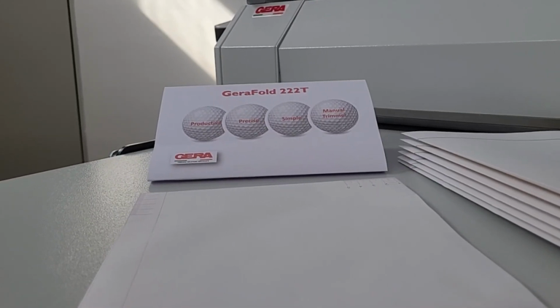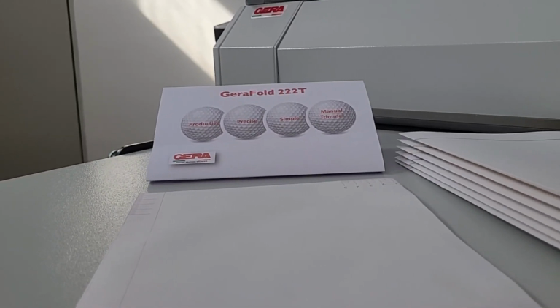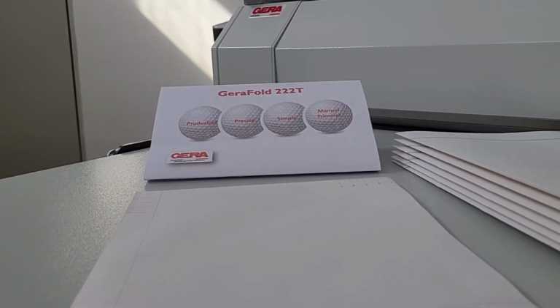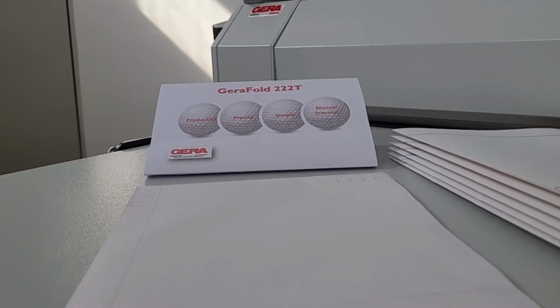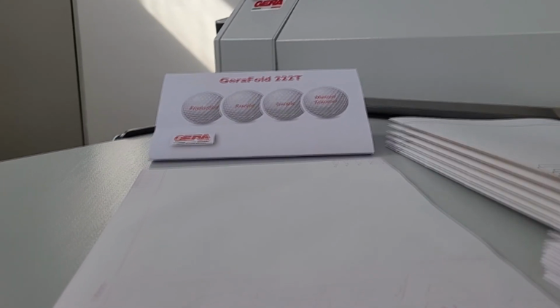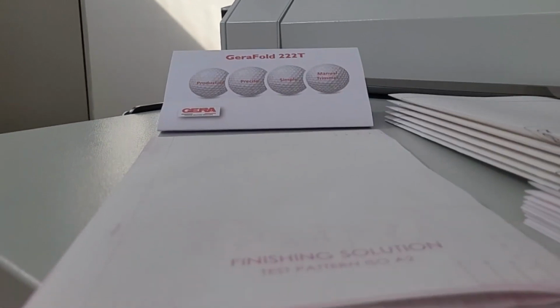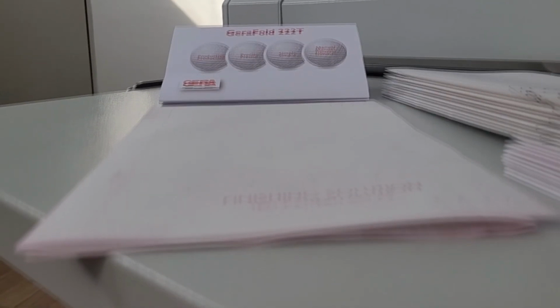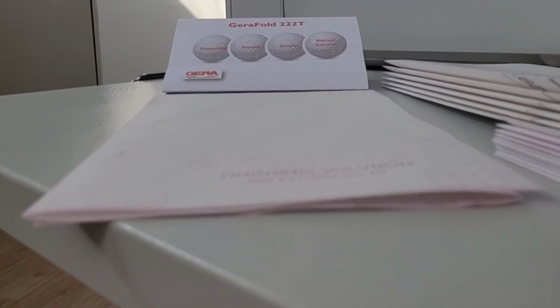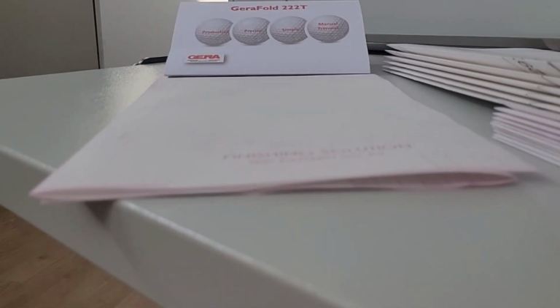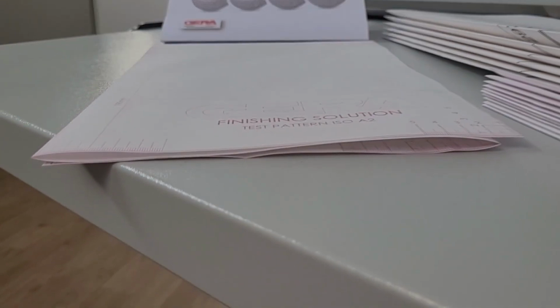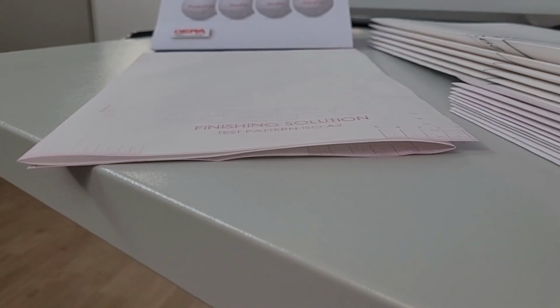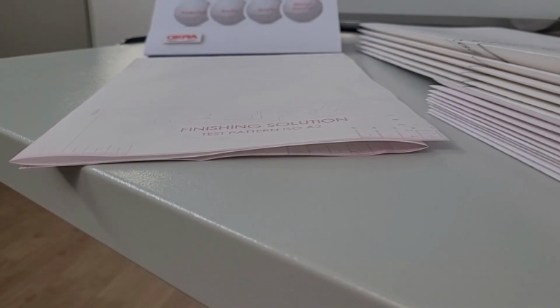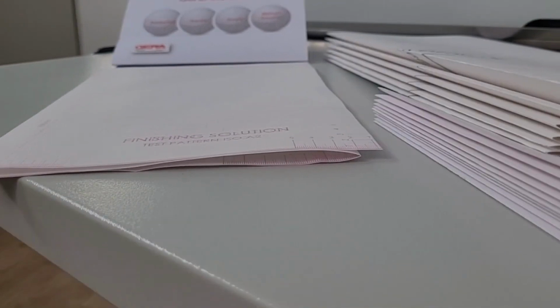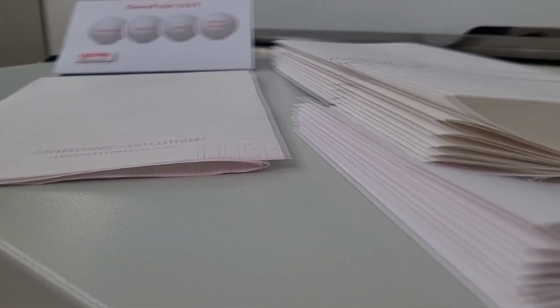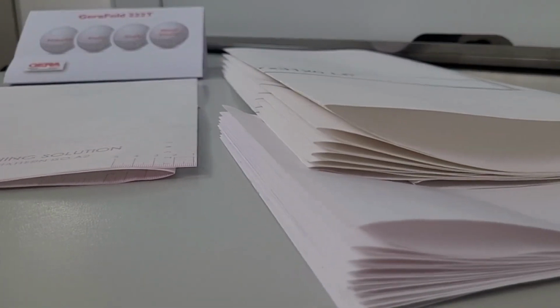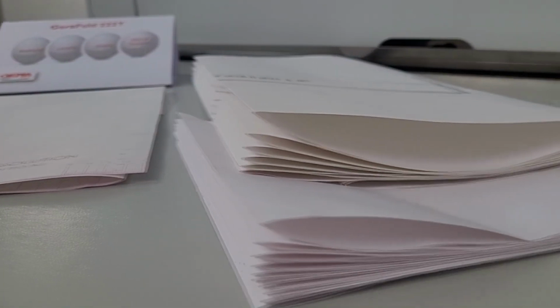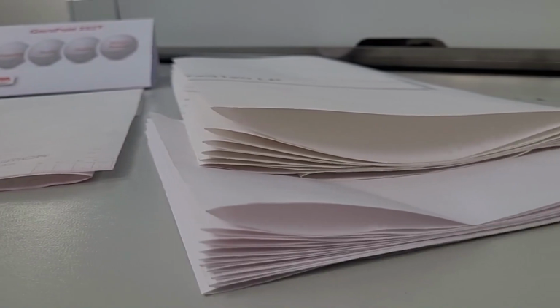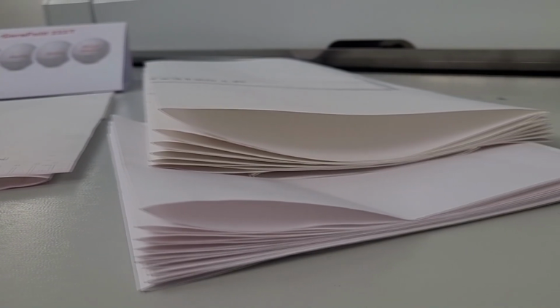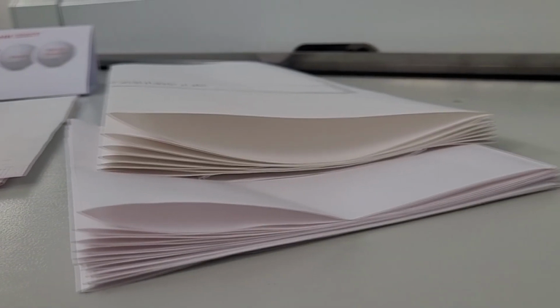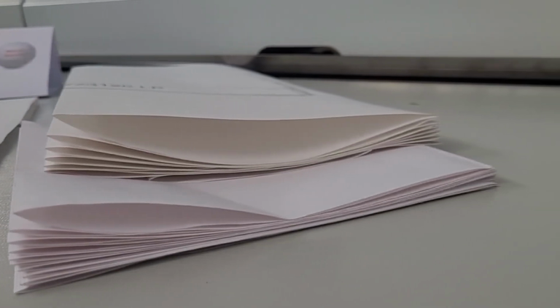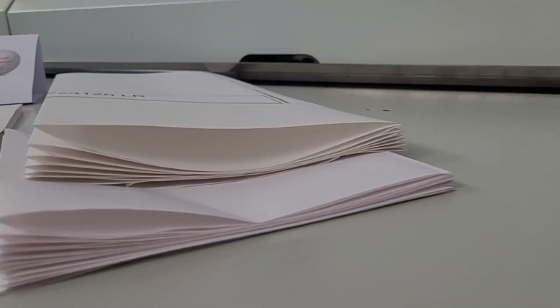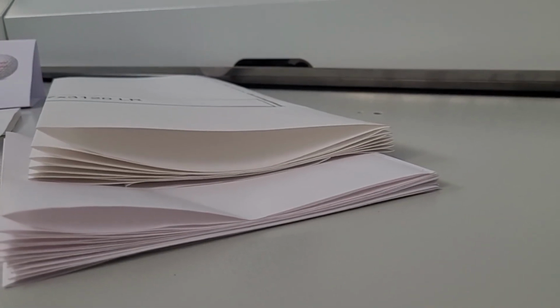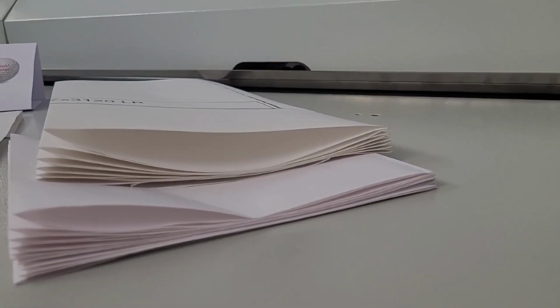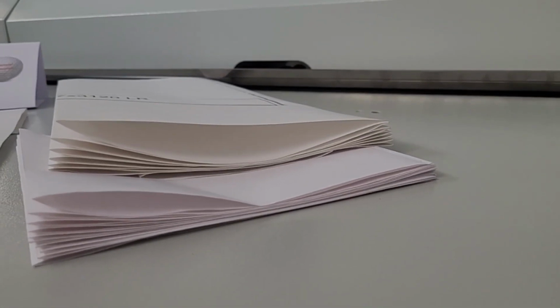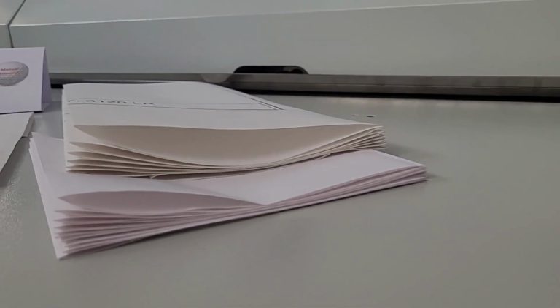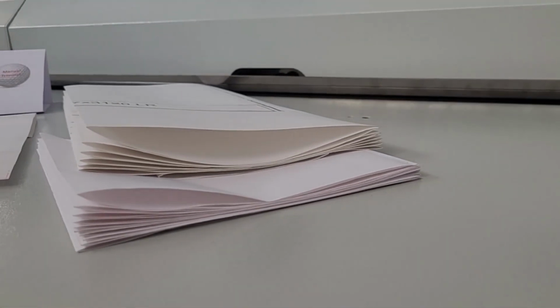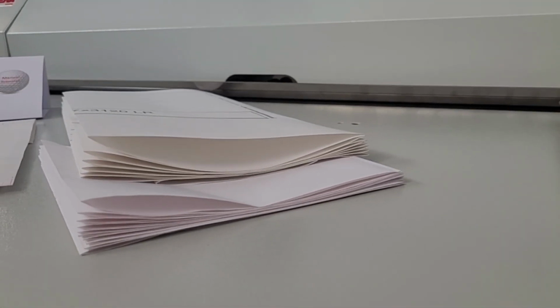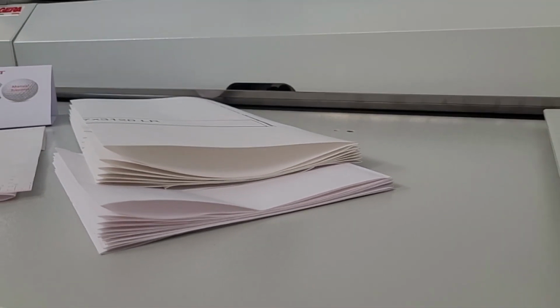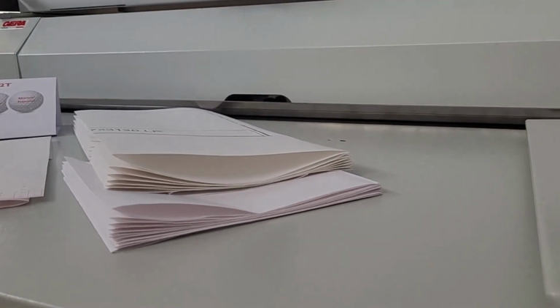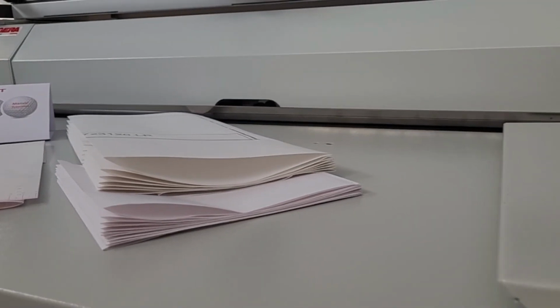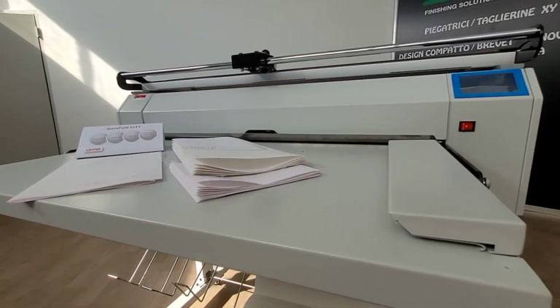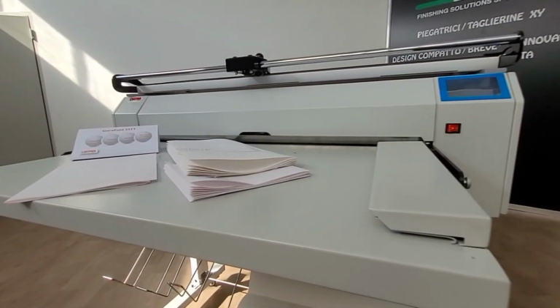Another notable feature is the fold quality within tenths of a millimeter, which allows the production of well-aligned, pressed, and precise folds — all thanks to our long experience in designing these folding machines, today offering maintenance-free folders.